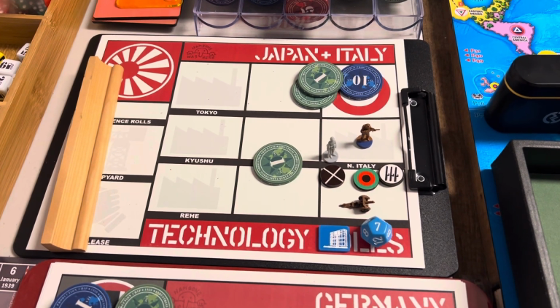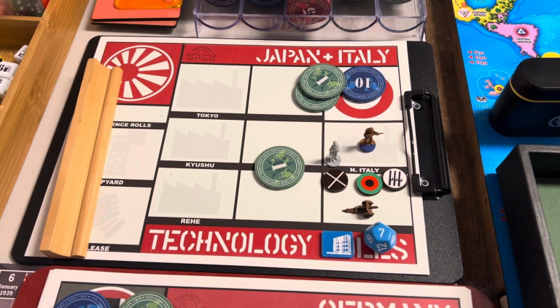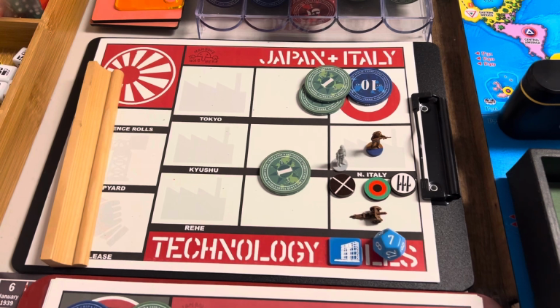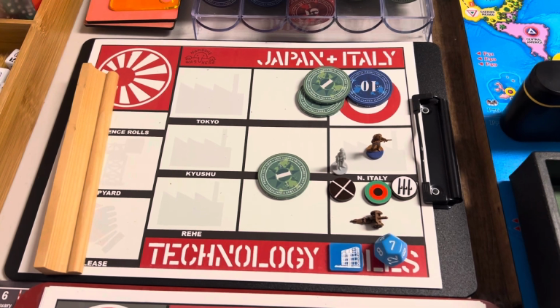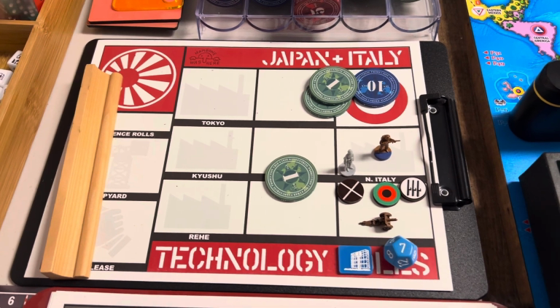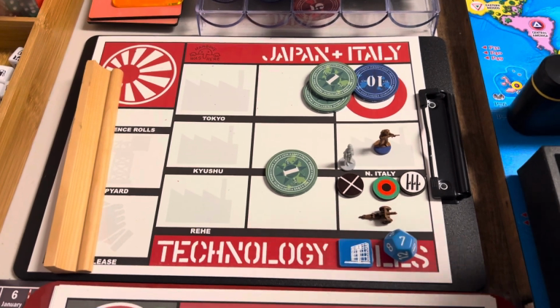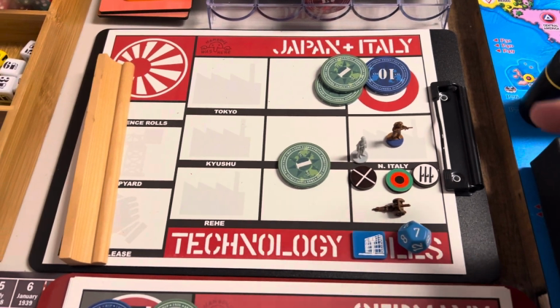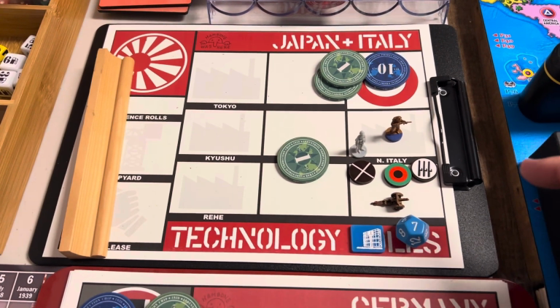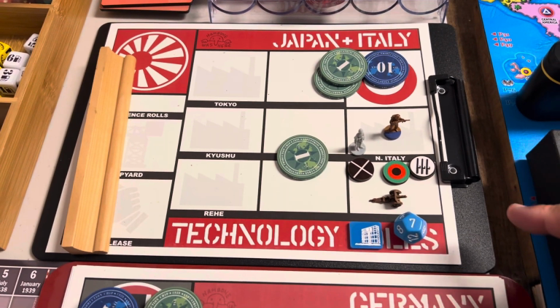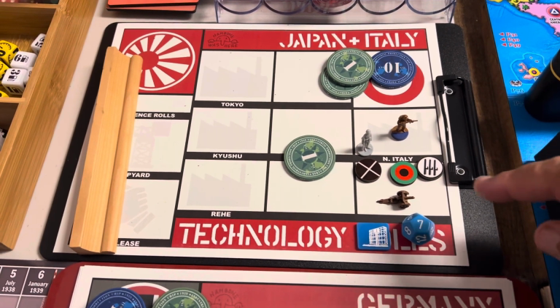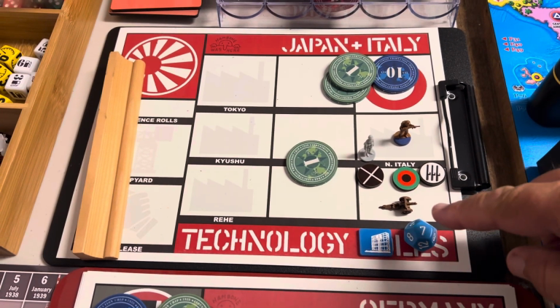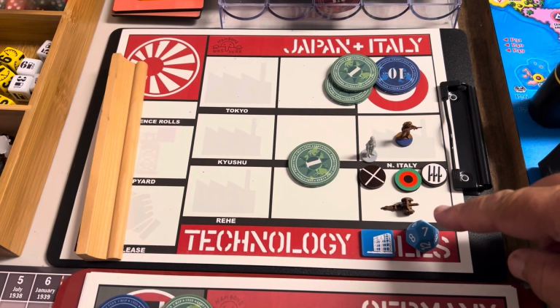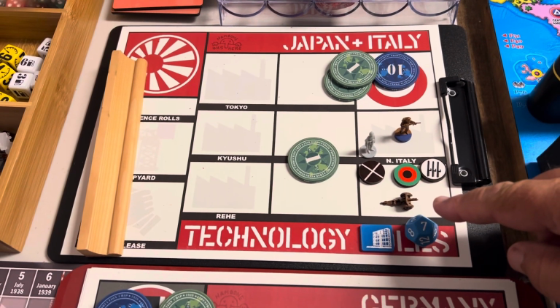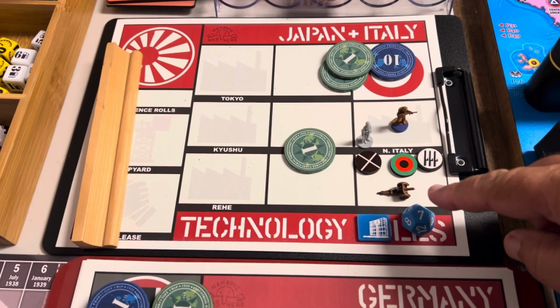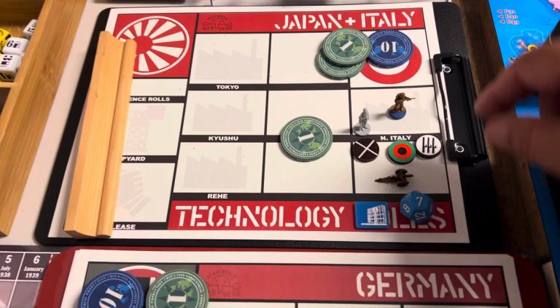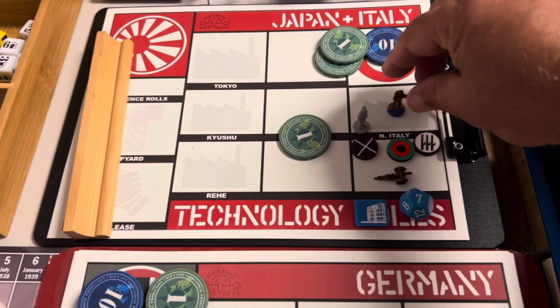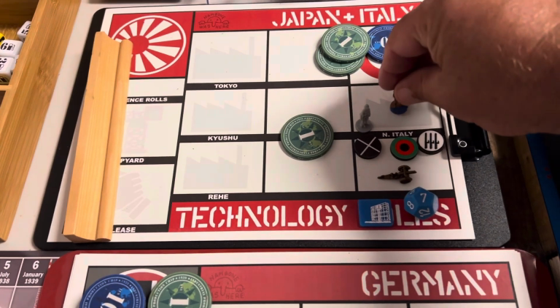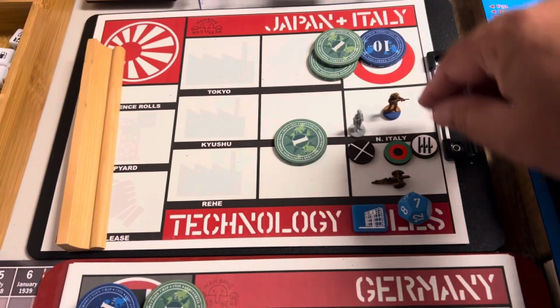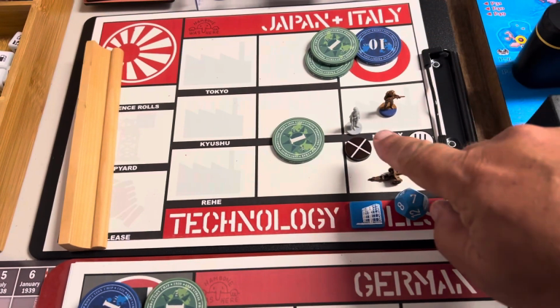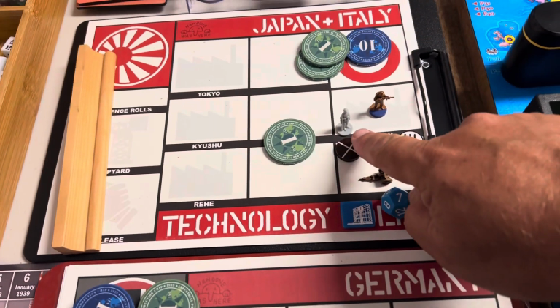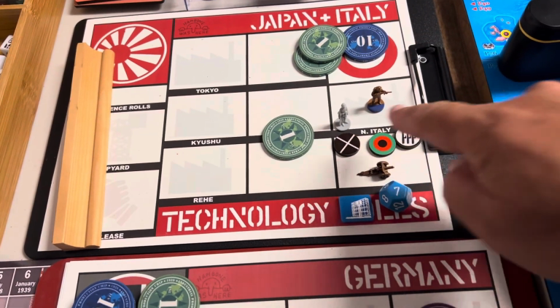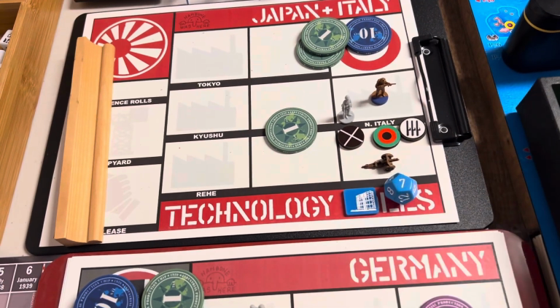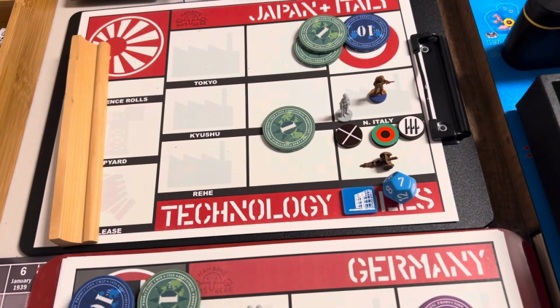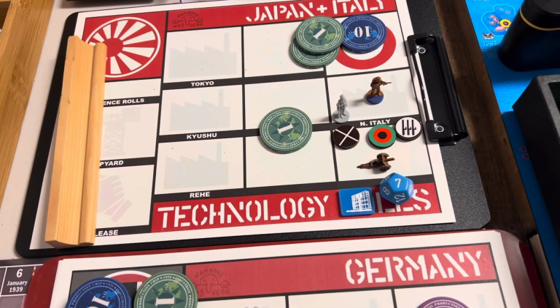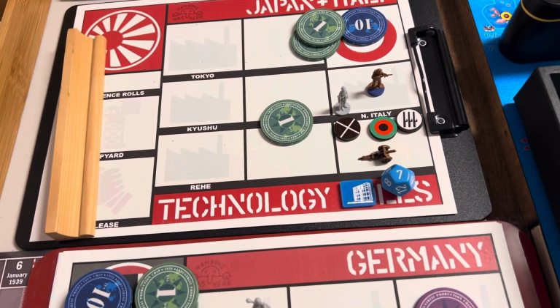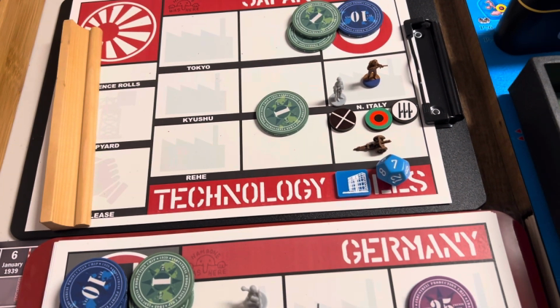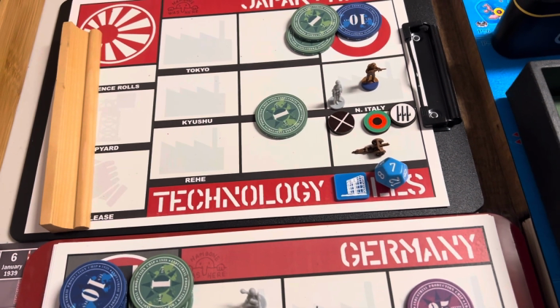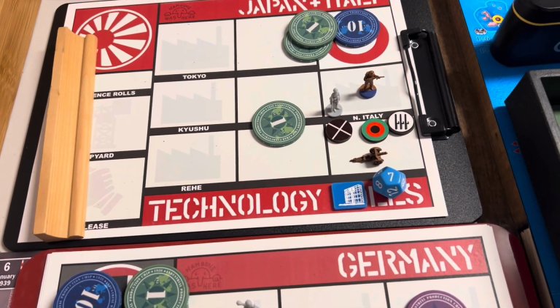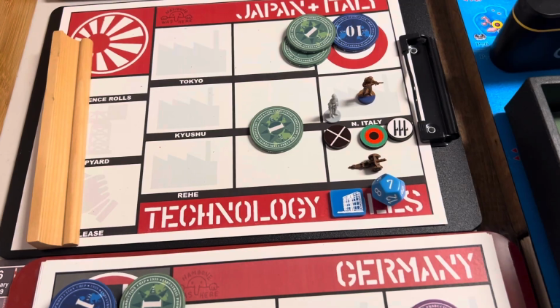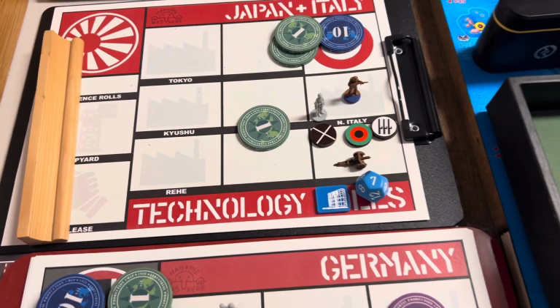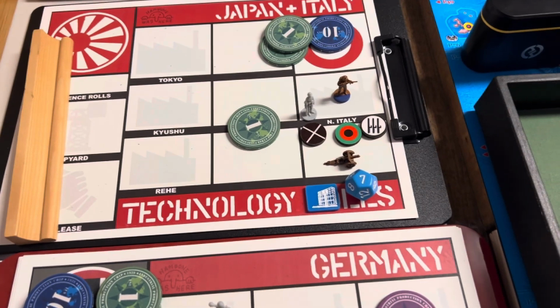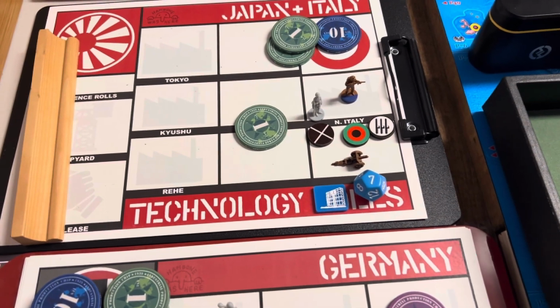Italy has $12 to start the turn. They're going to spend $11 on artillery — believe that's a Marine — and we're lend-leasing an infantry to the Spanish Nationalists.